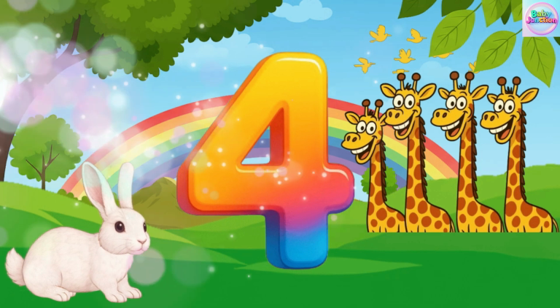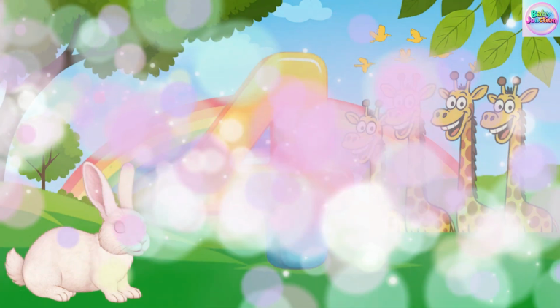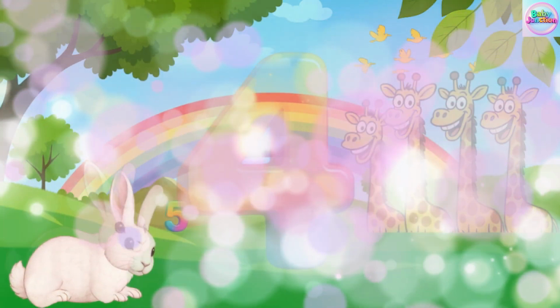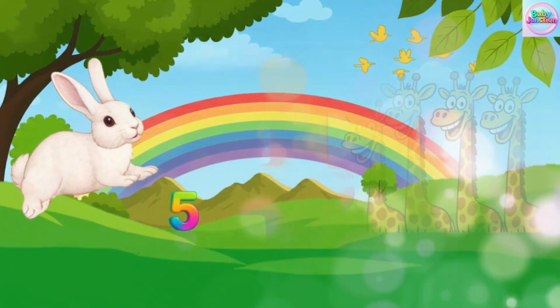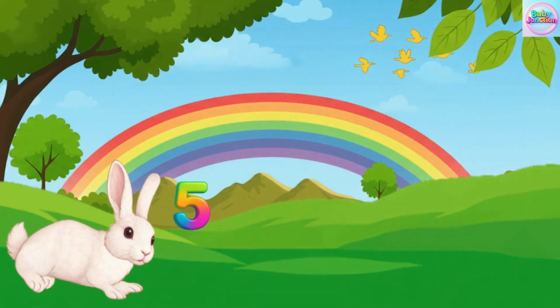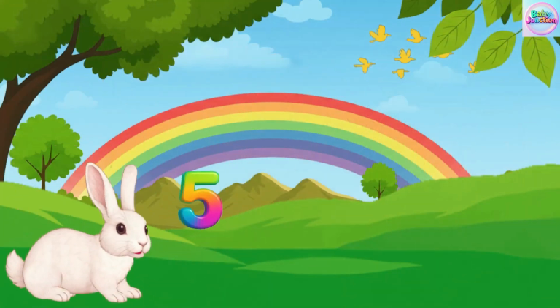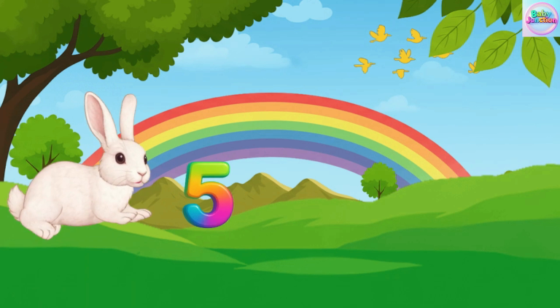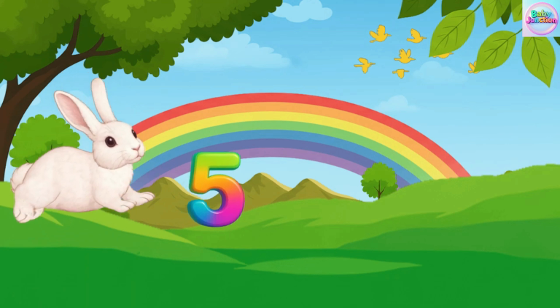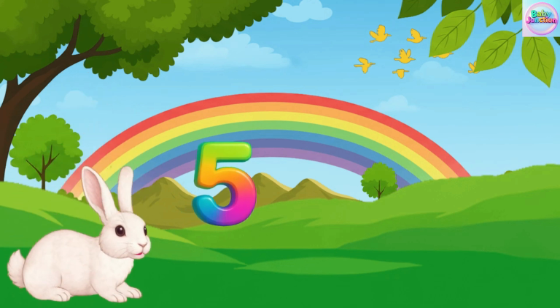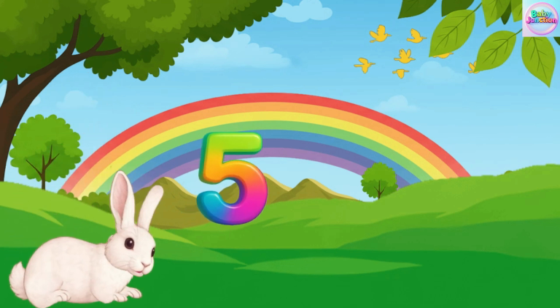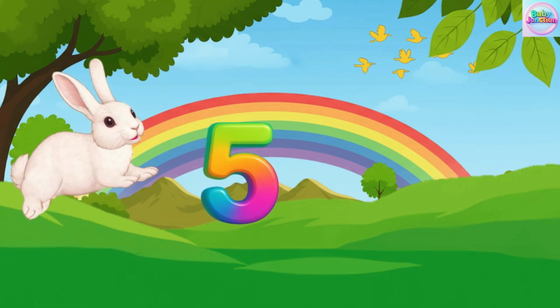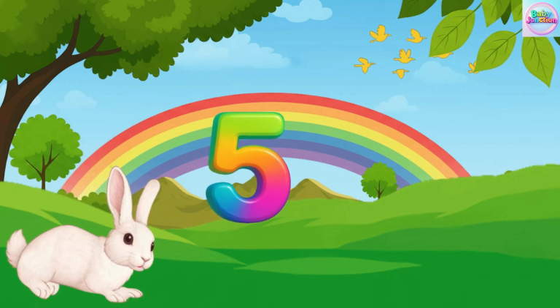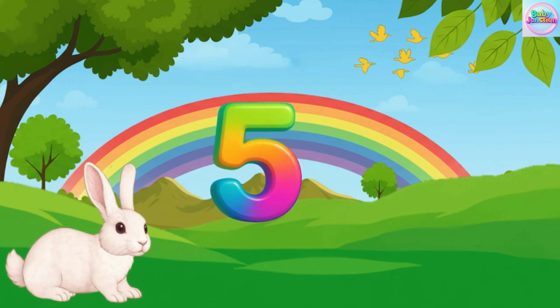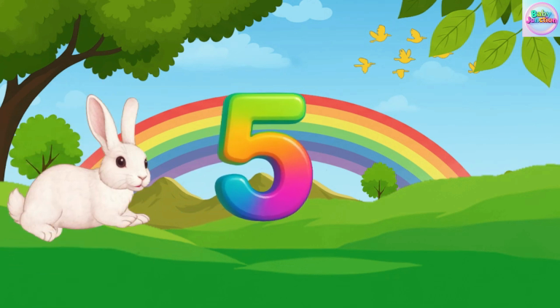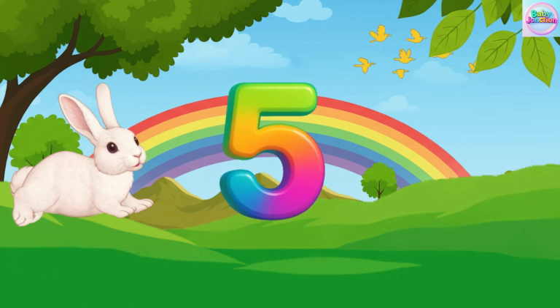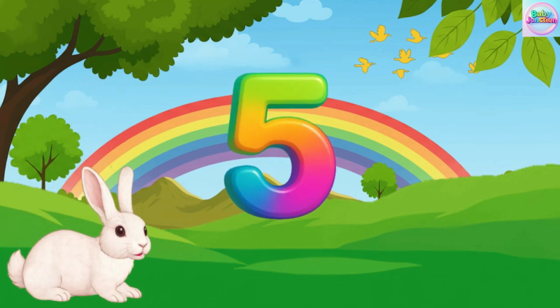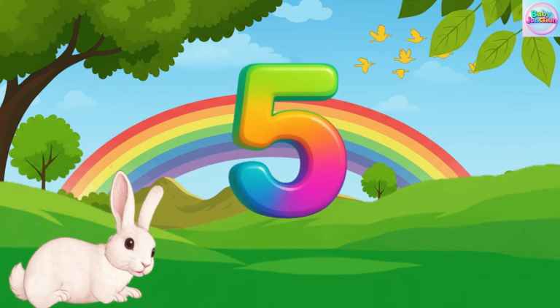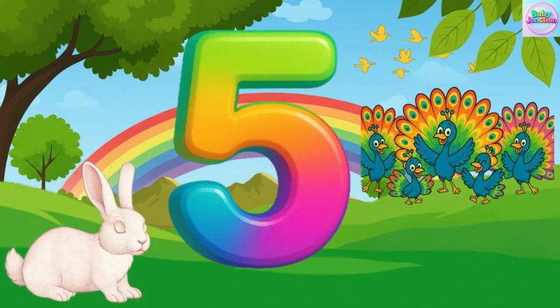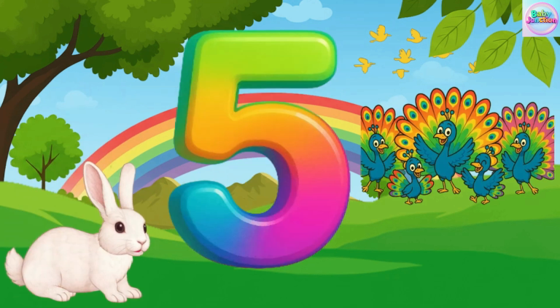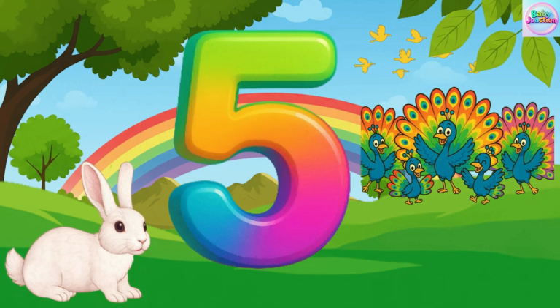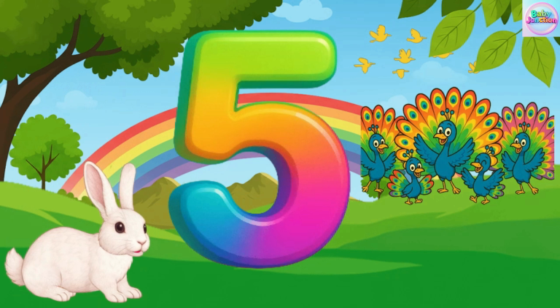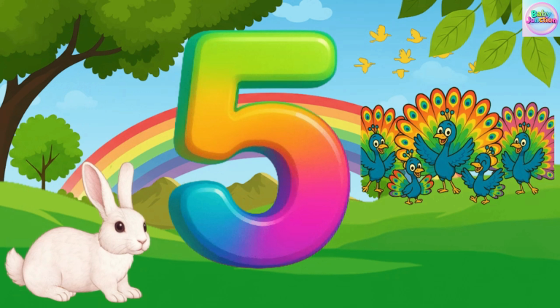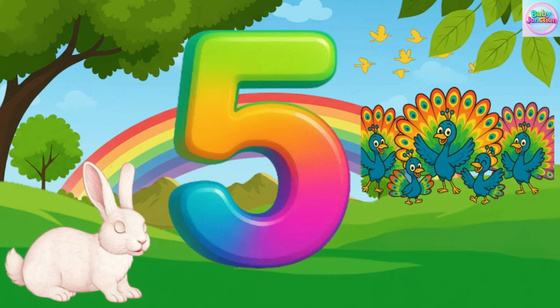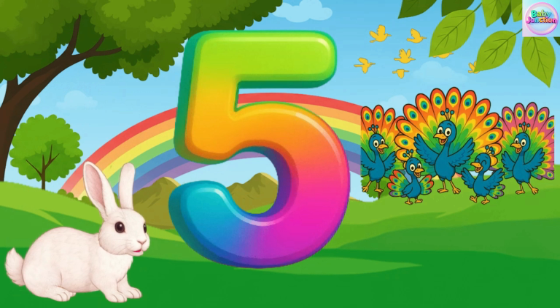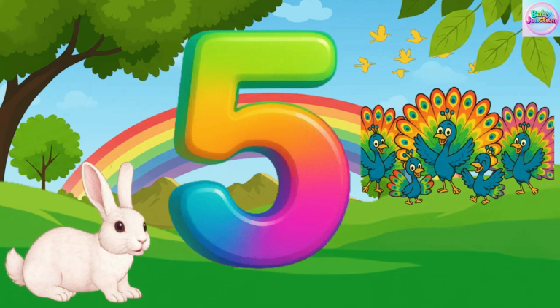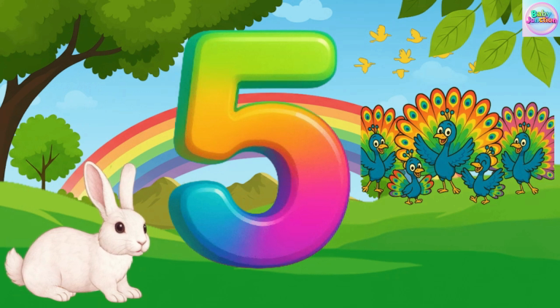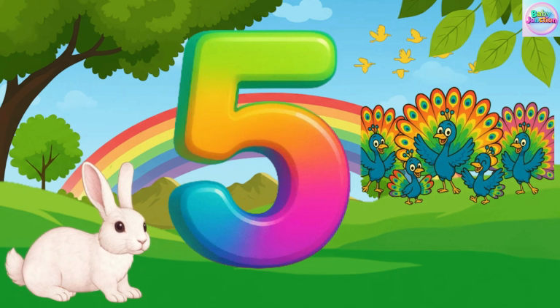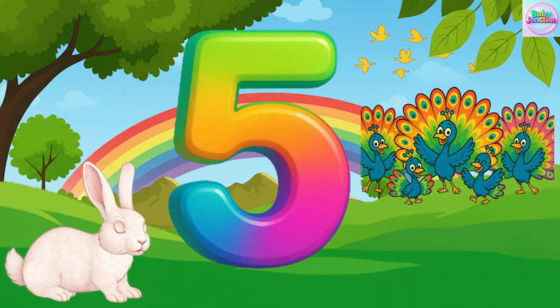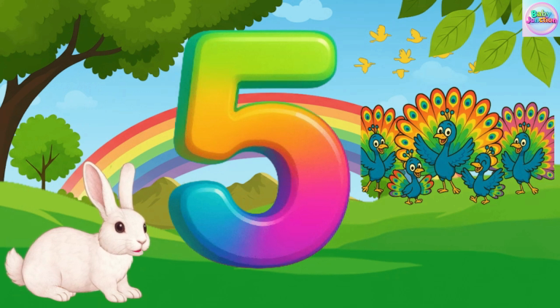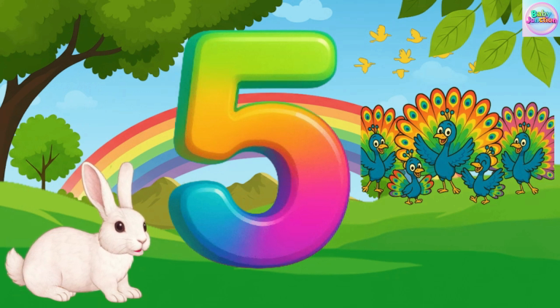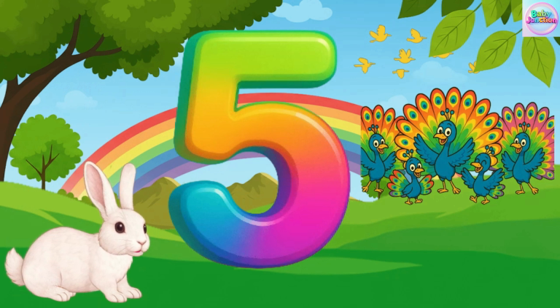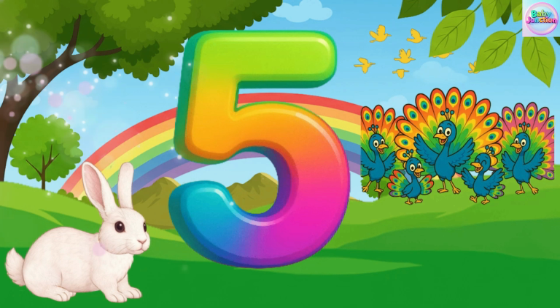Five. Five. Five. Five peacock. Five peacock.